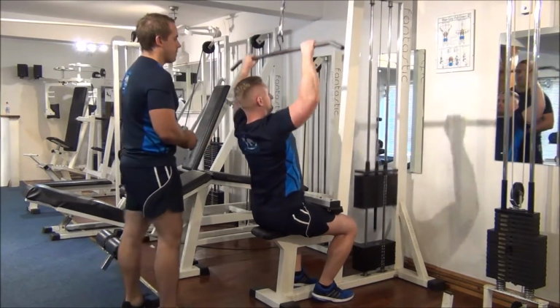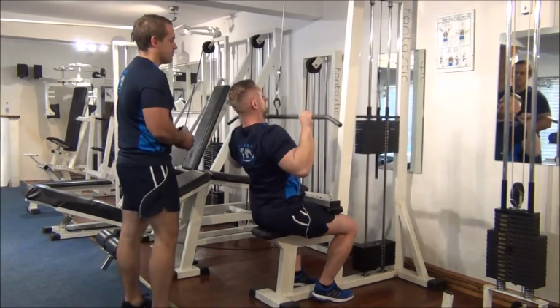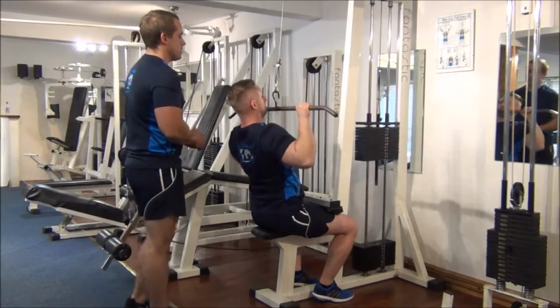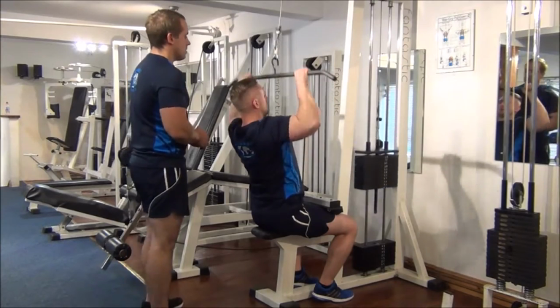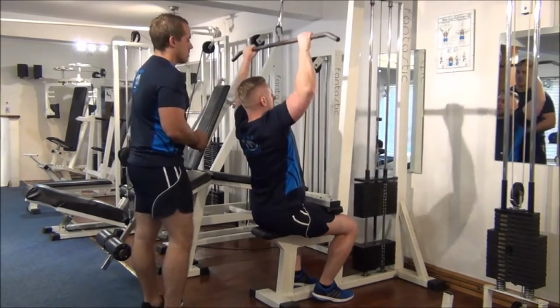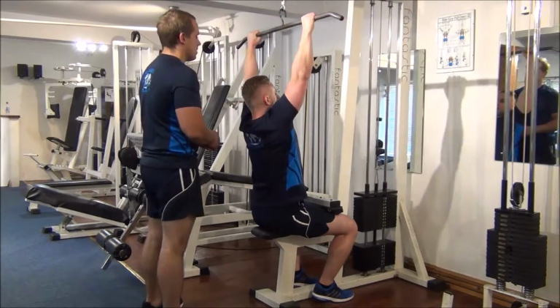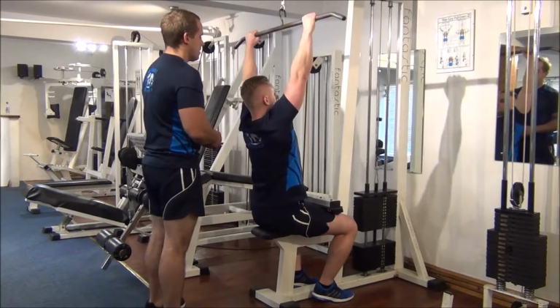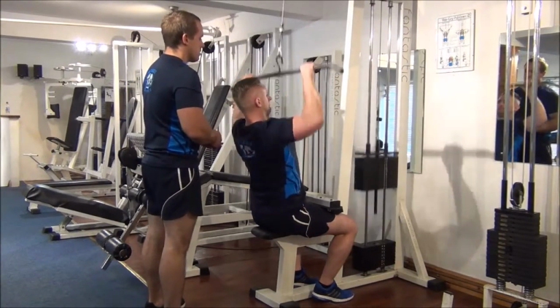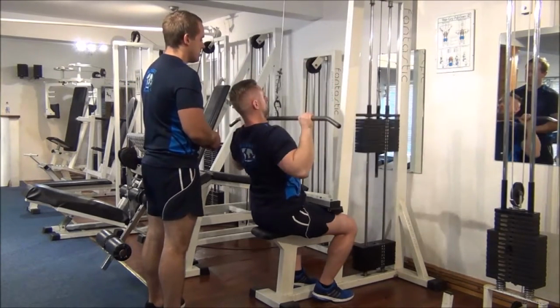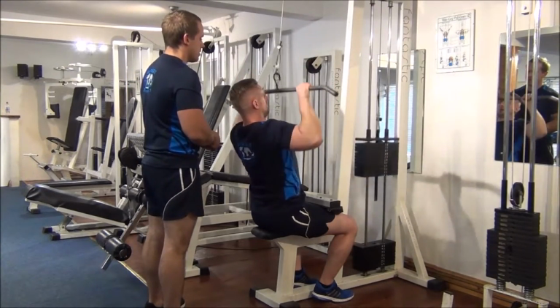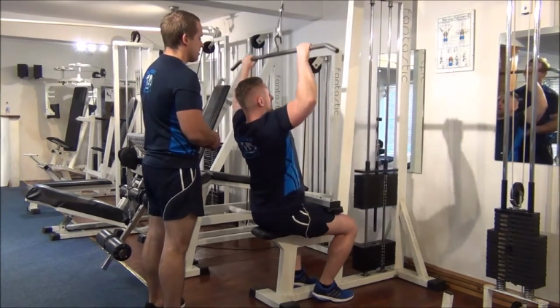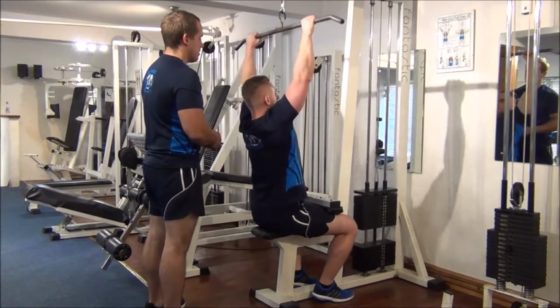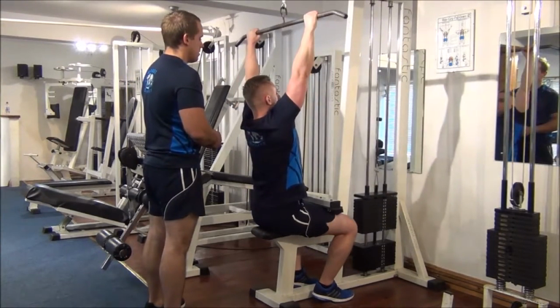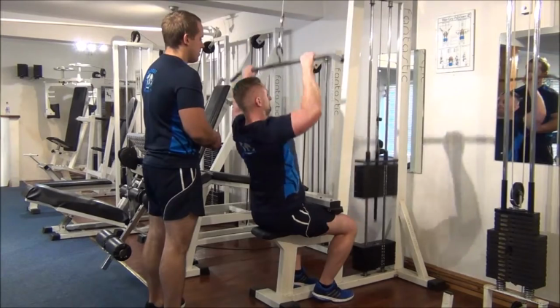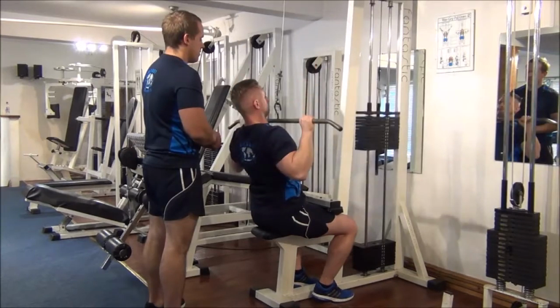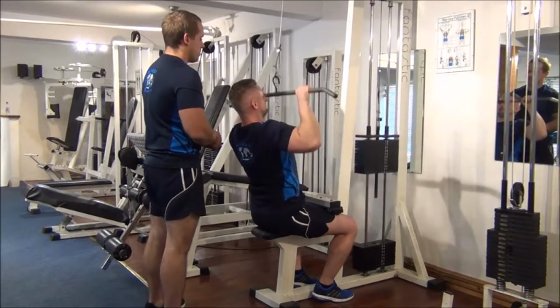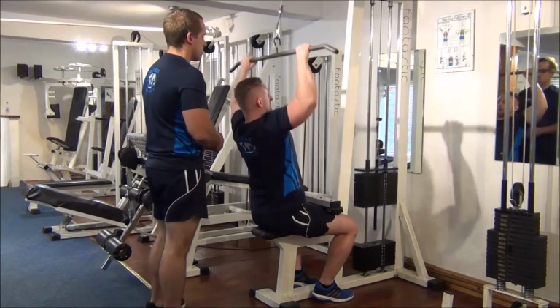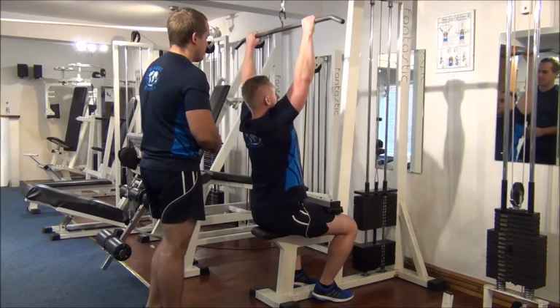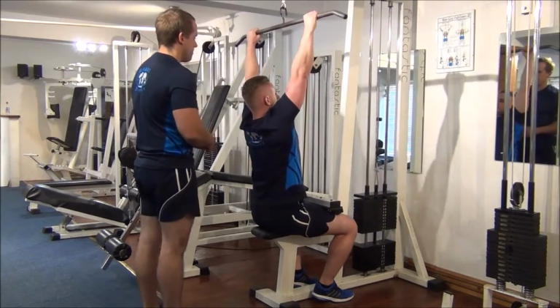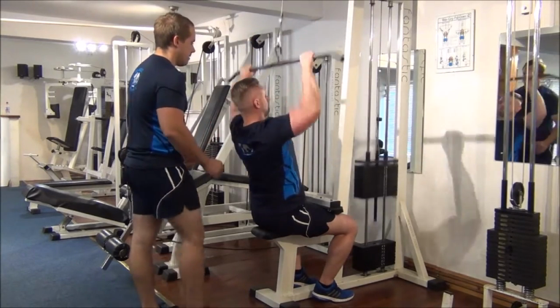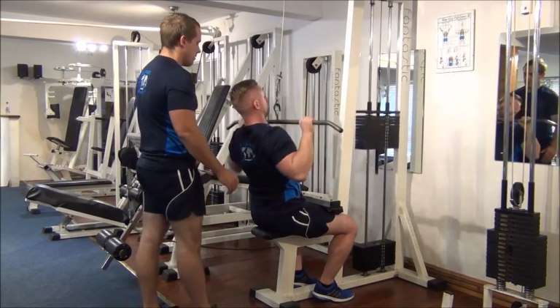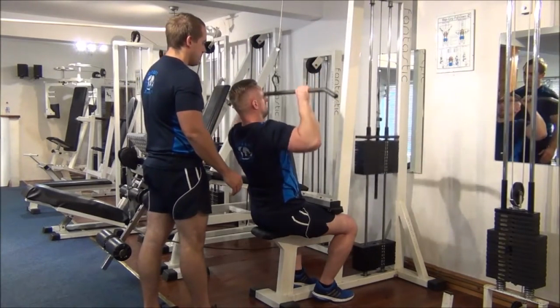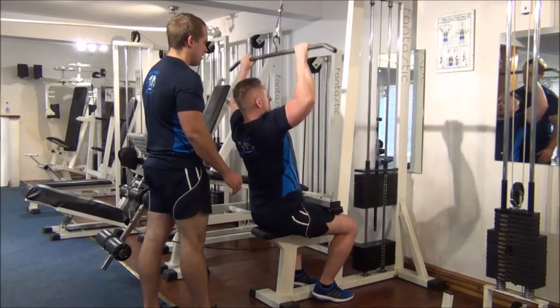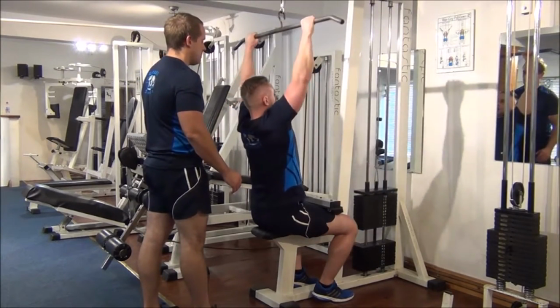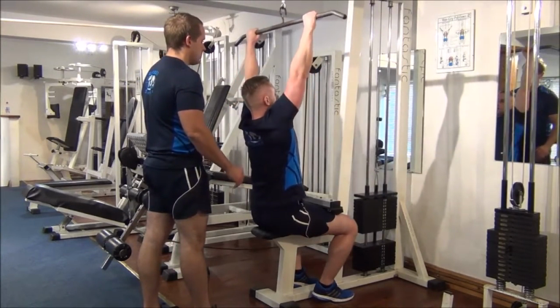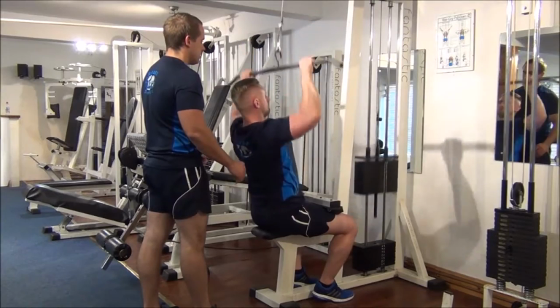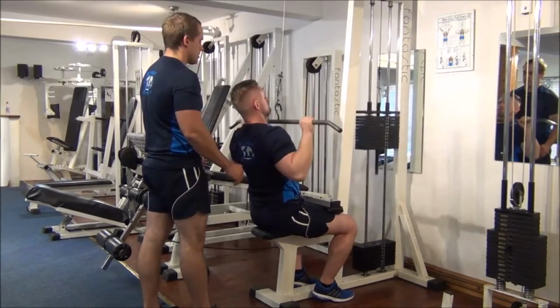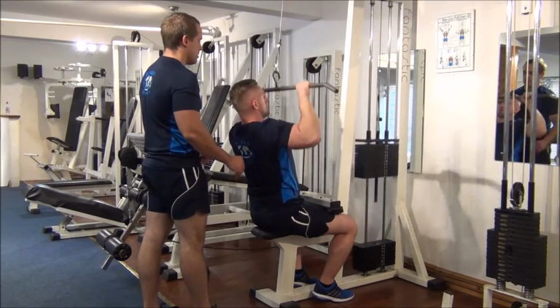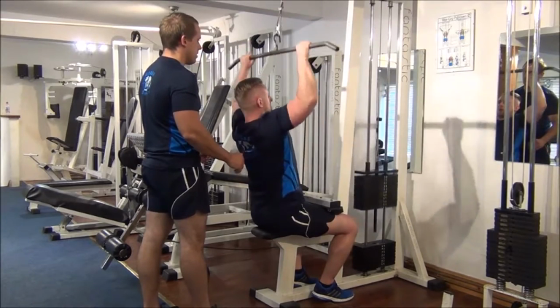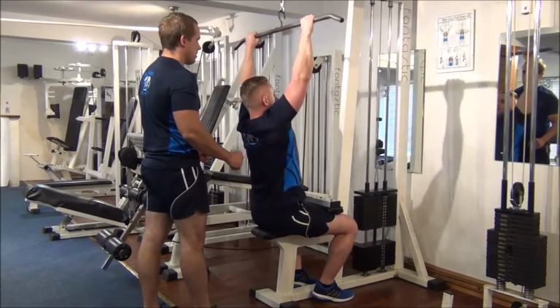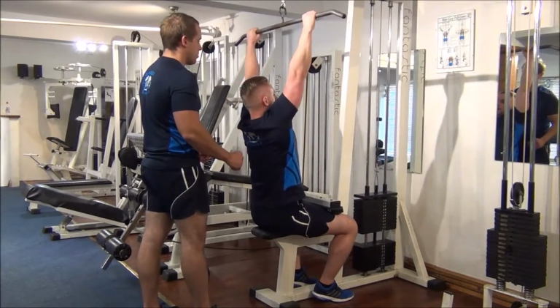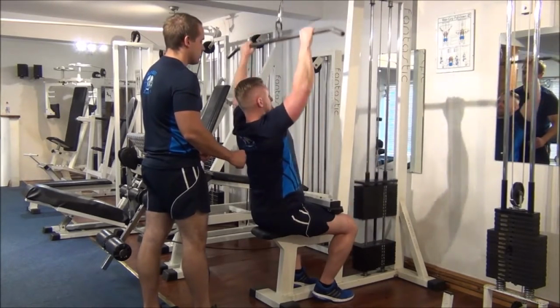Good, good, come on, come on, you can do it.